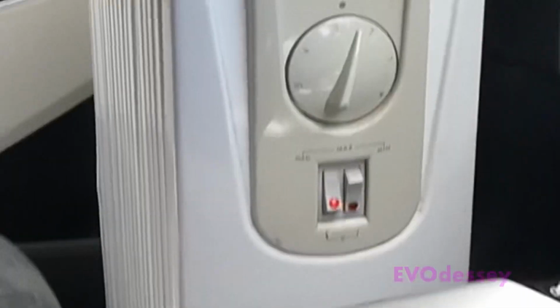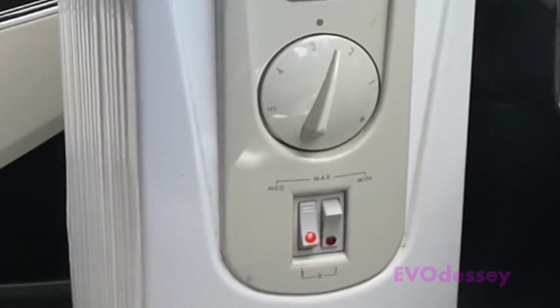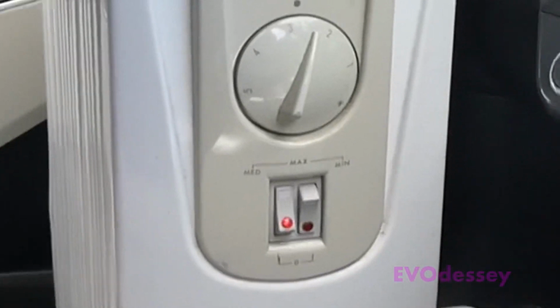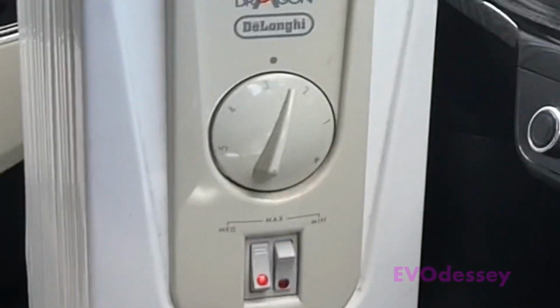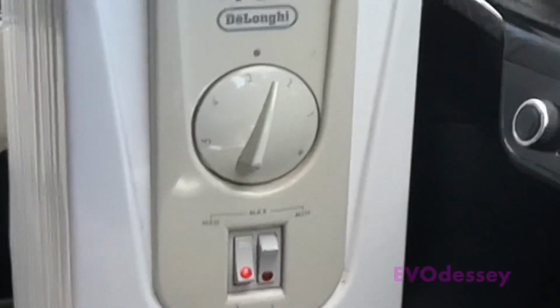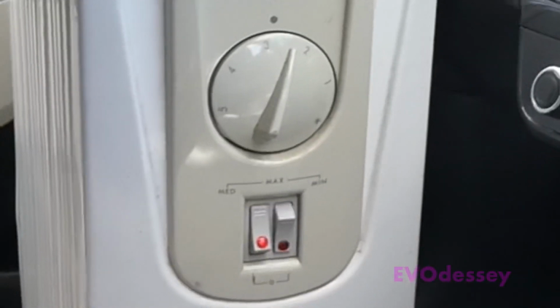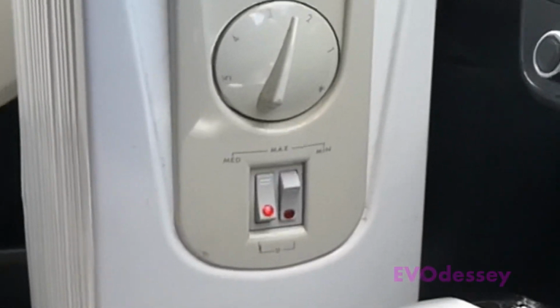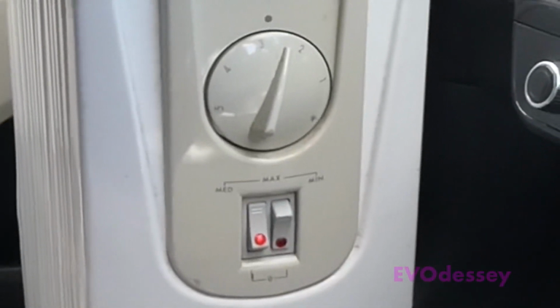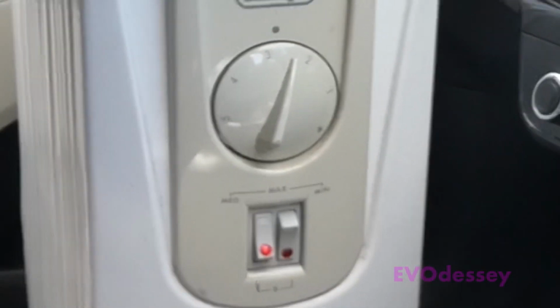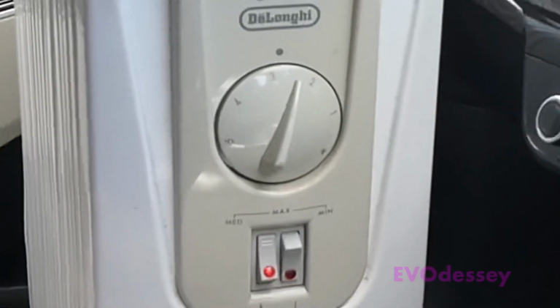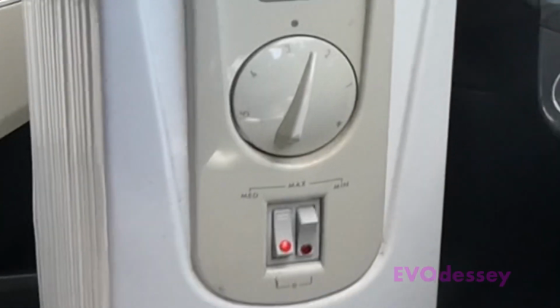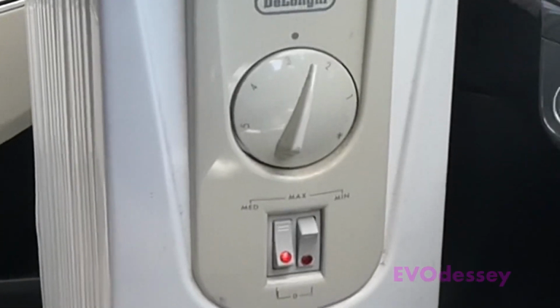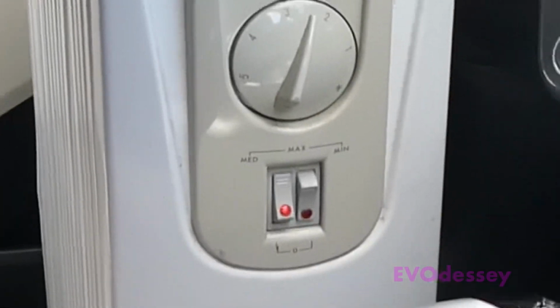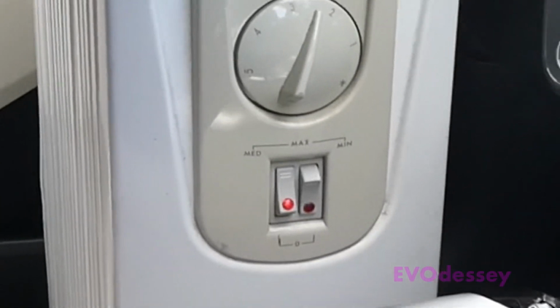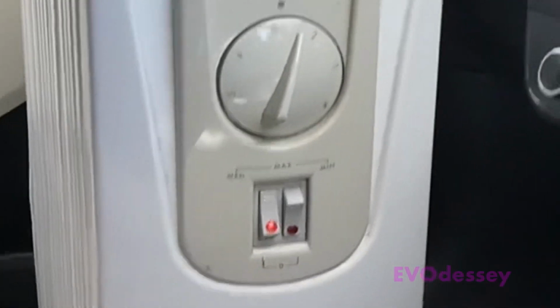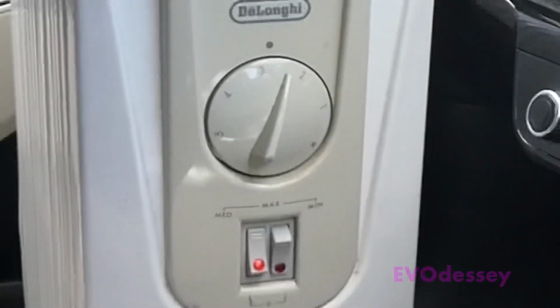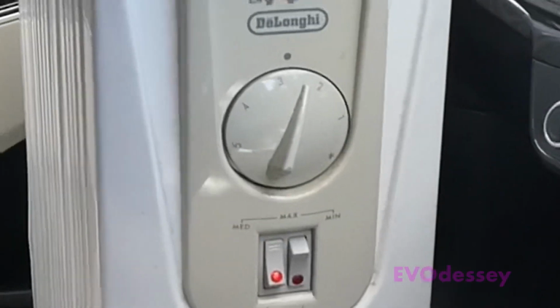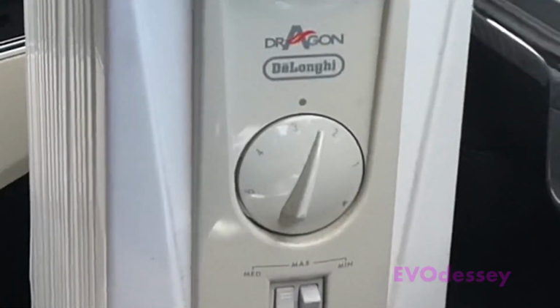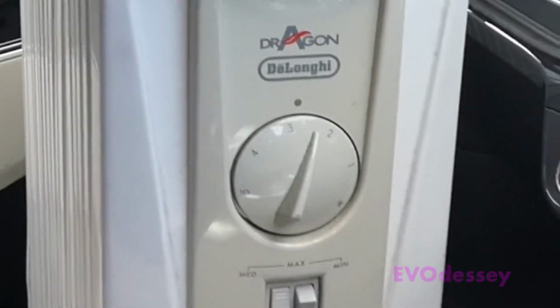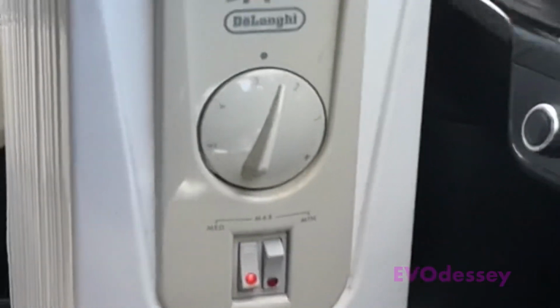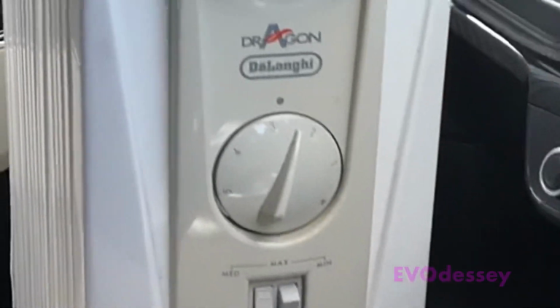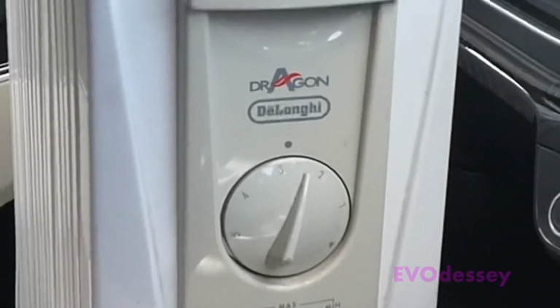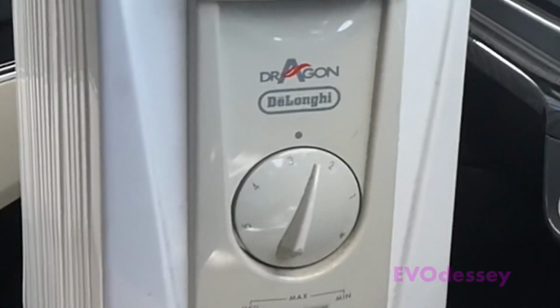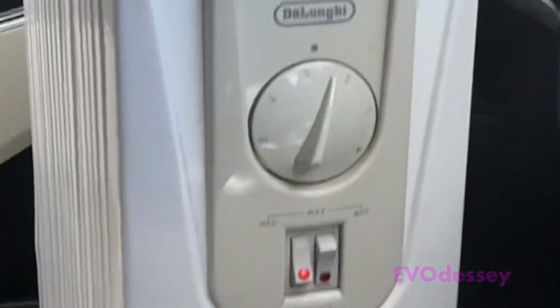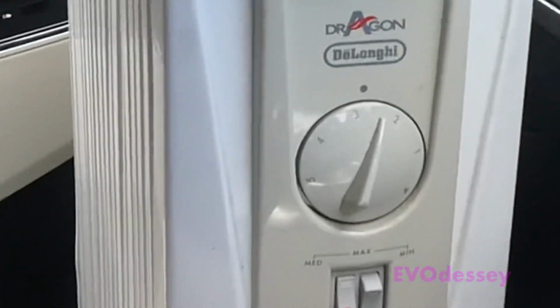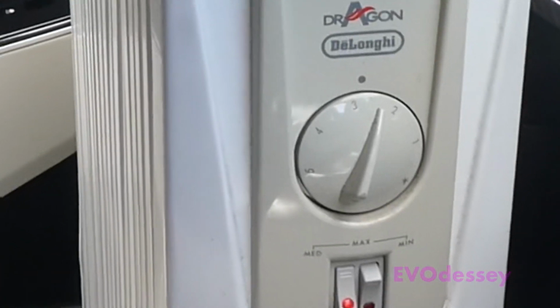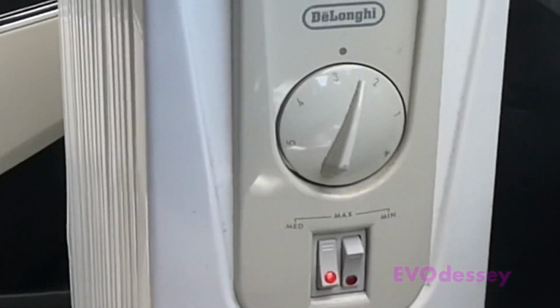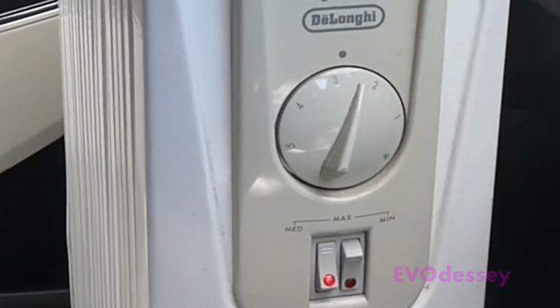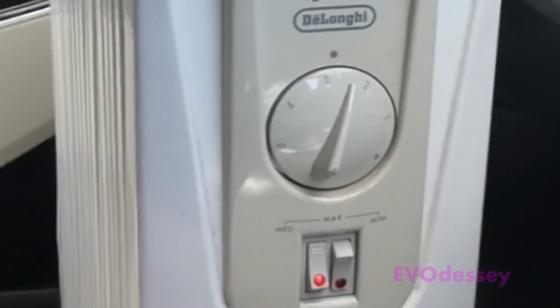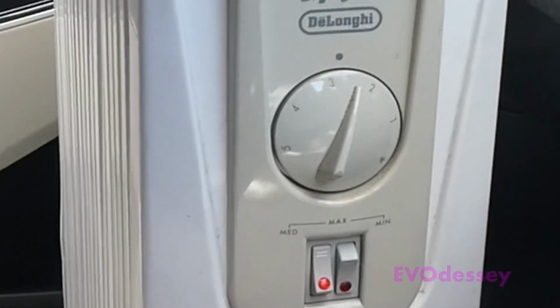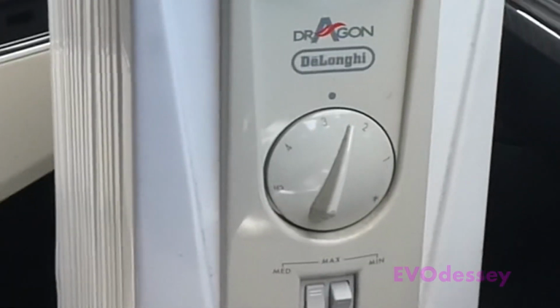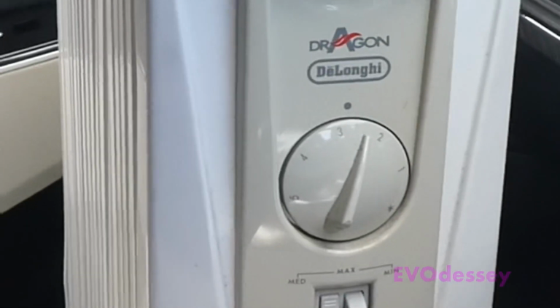Remote heating hack with an oil heater. I wouldn't put a resistive heater in, in case it sets fire to the car, so just be careful if you do this - it's a bit over the top.